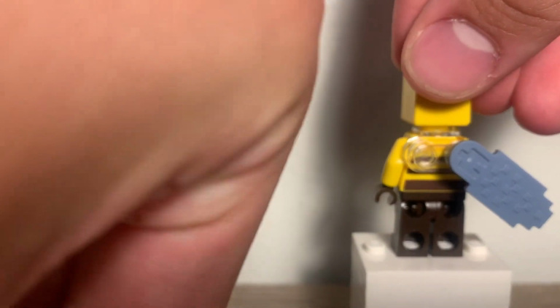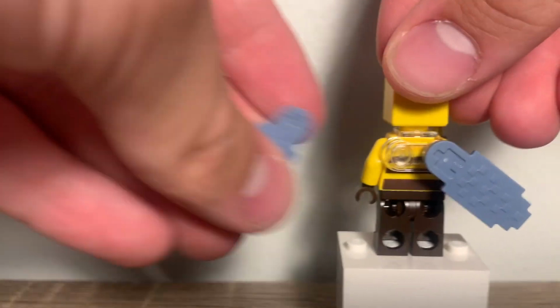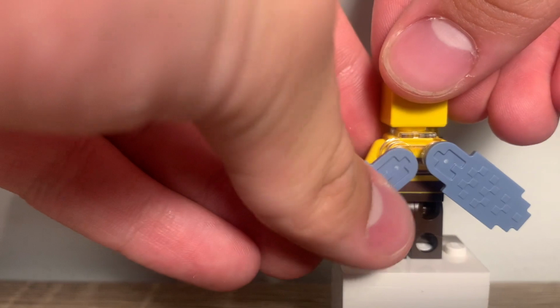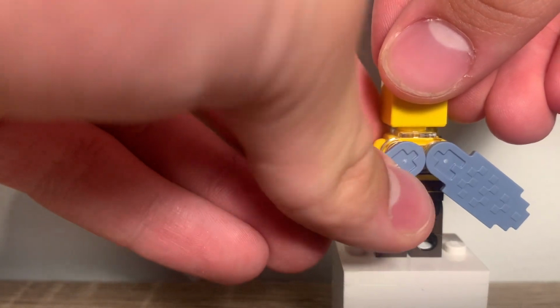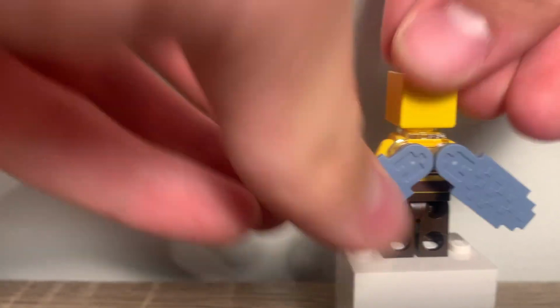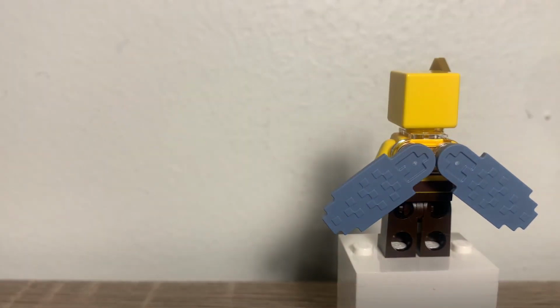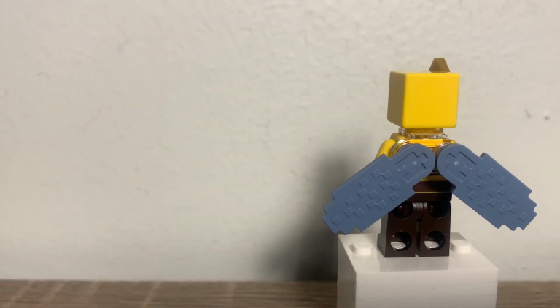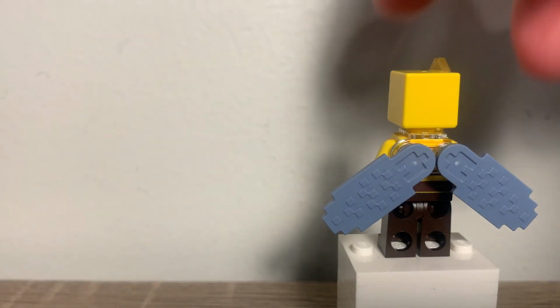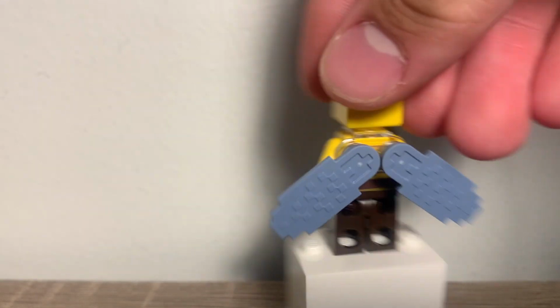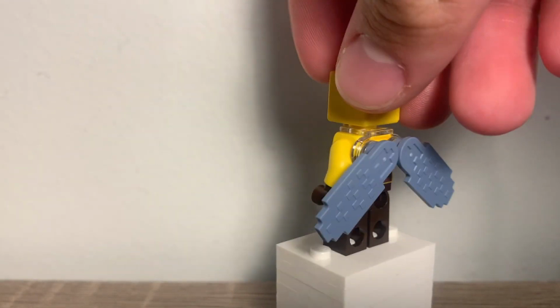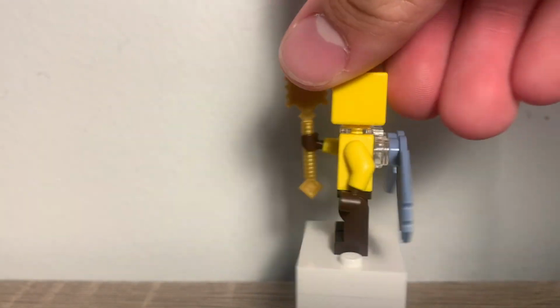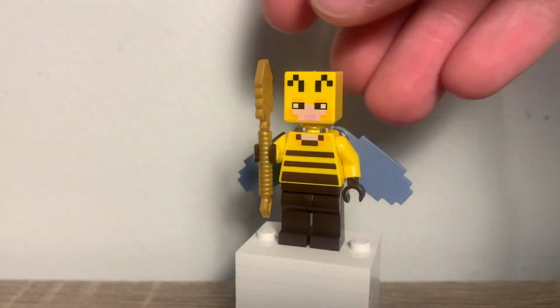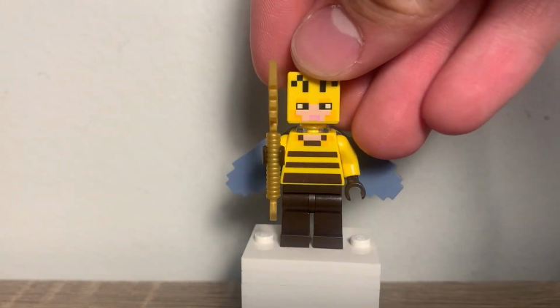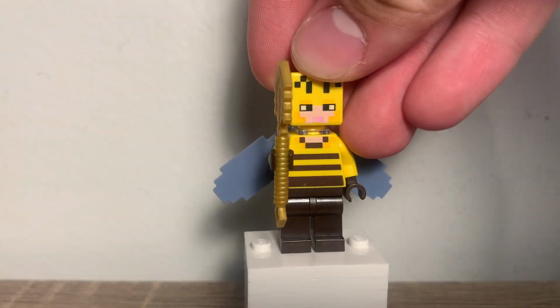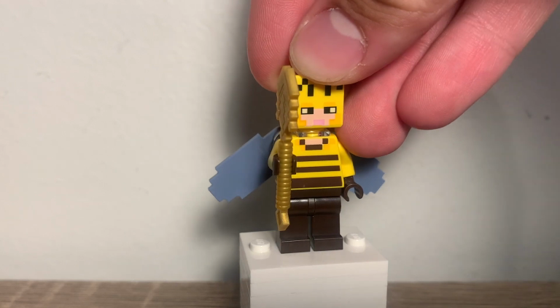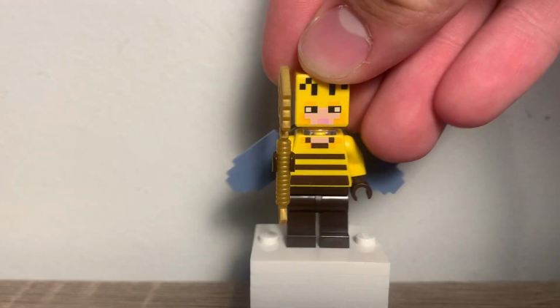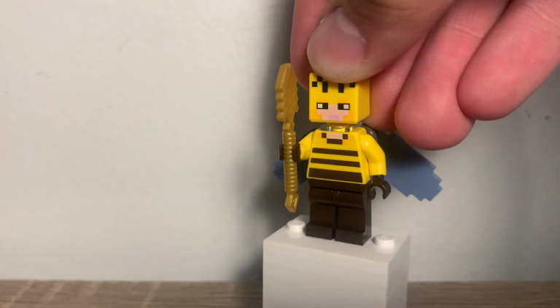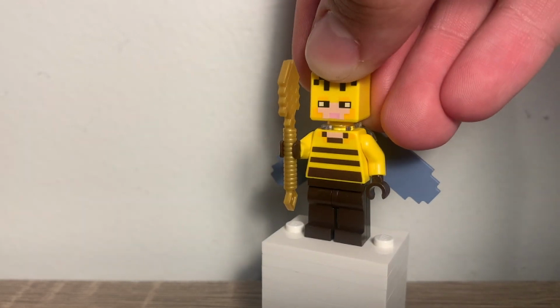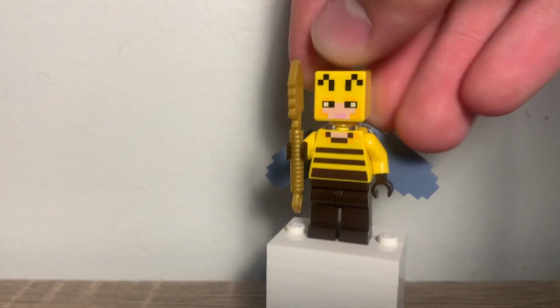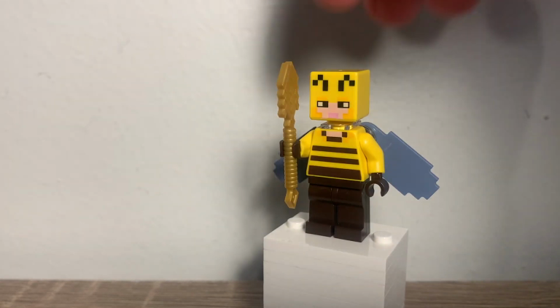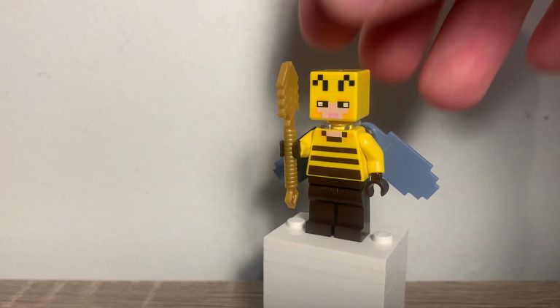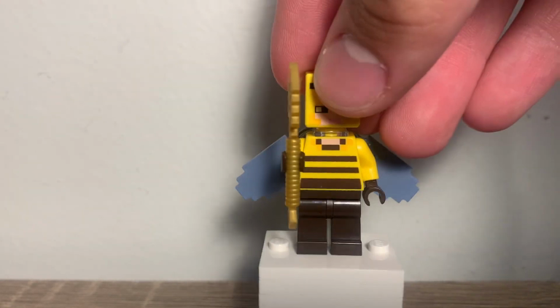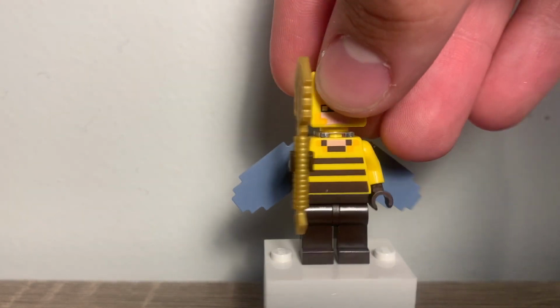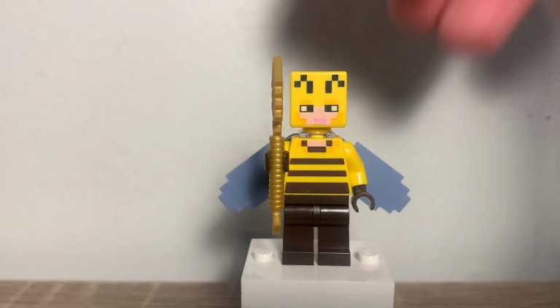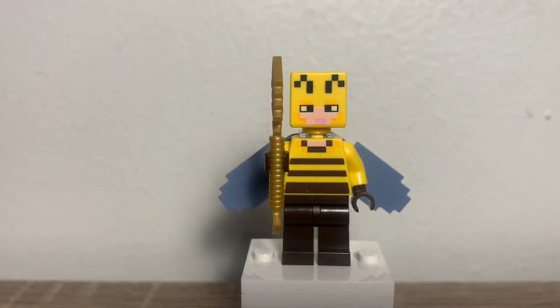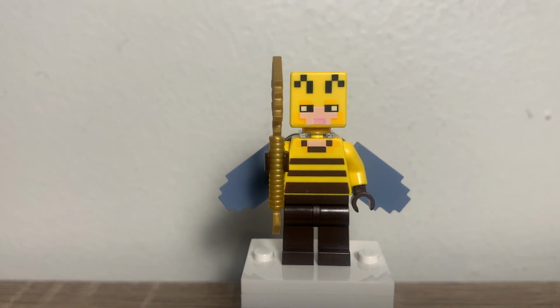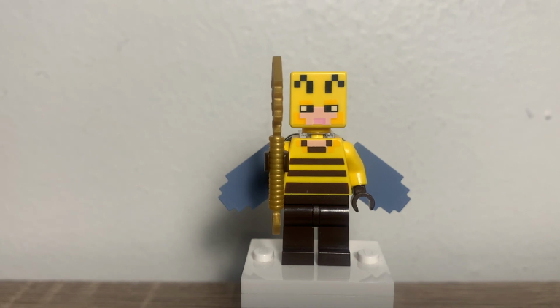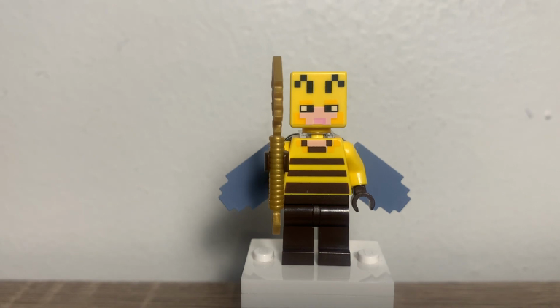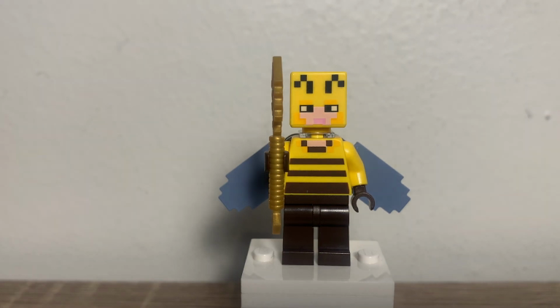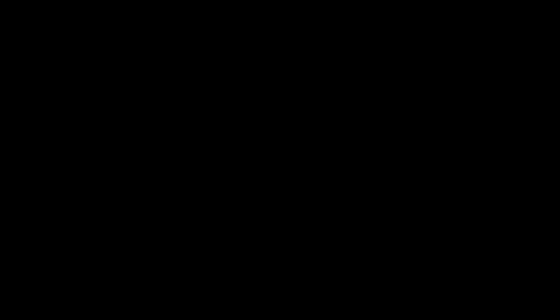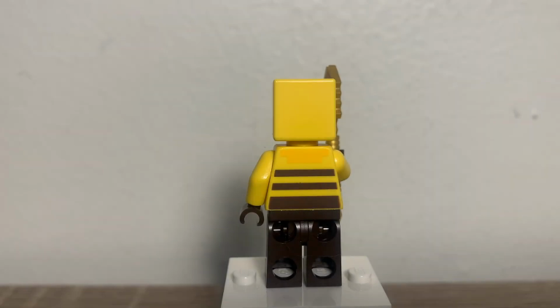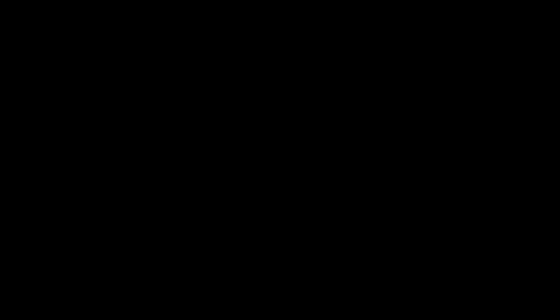They kind of break off a bit, but look at that — that's so cool. Now you can actually have your figures fly around. They also have a gold shovel. Overall, this is actually kind of a cool figure. I like the printing on the face and torso. Now let's show you the back torso — there's the back torso printing.